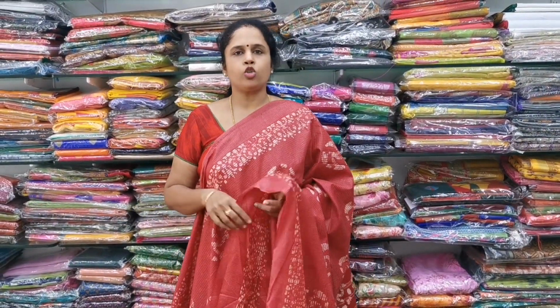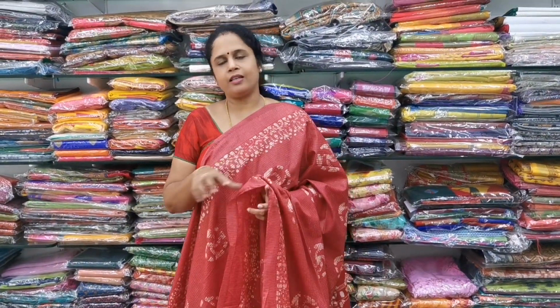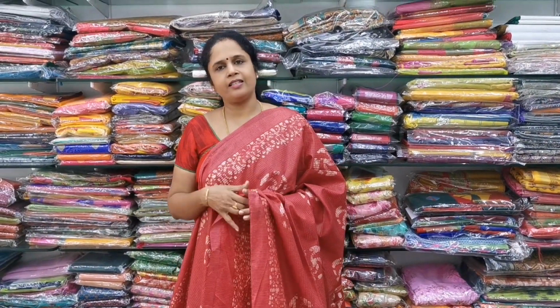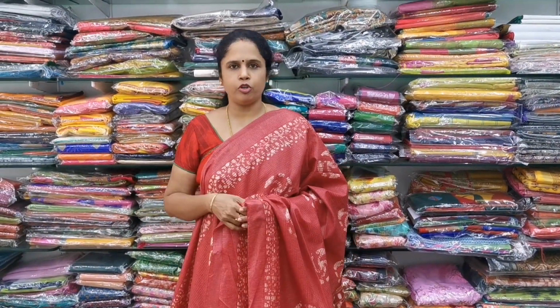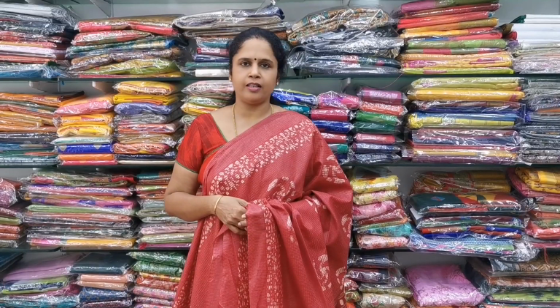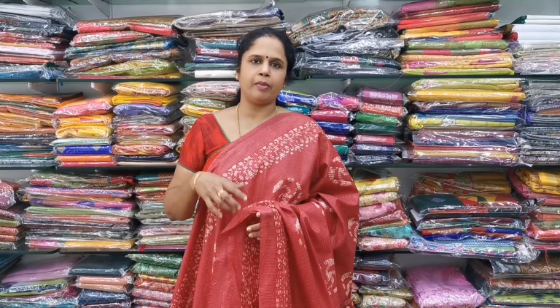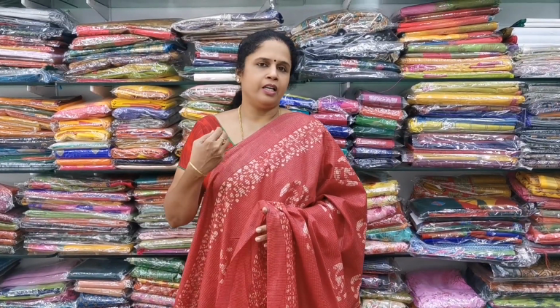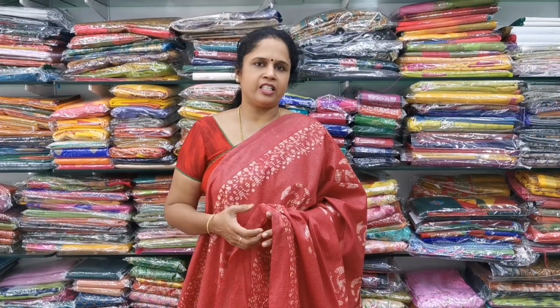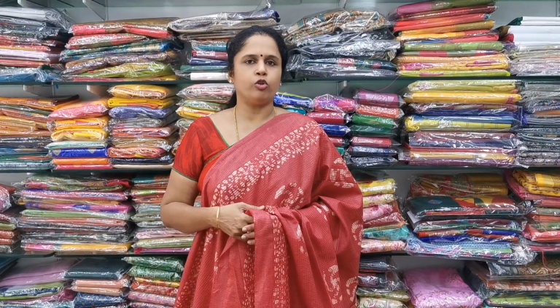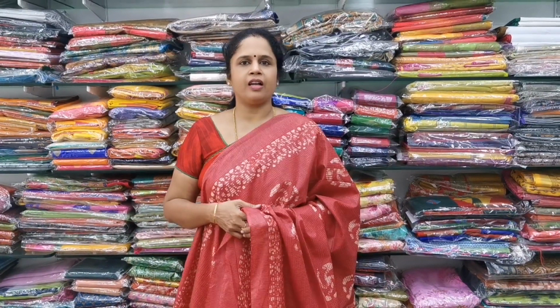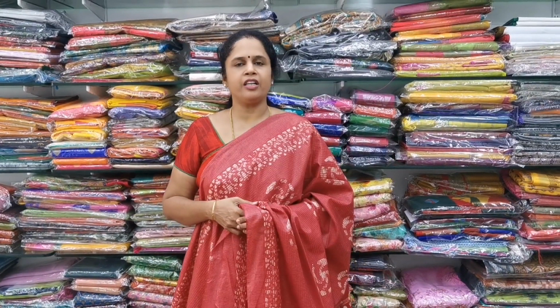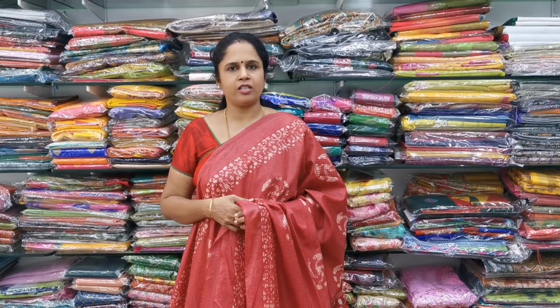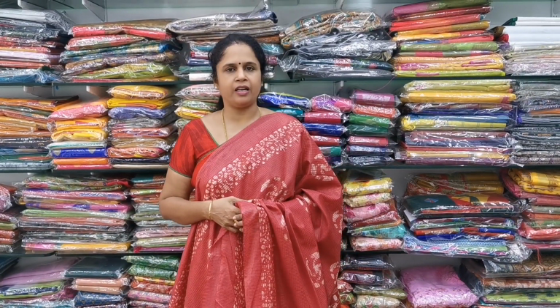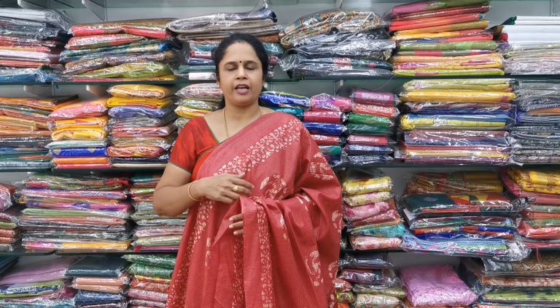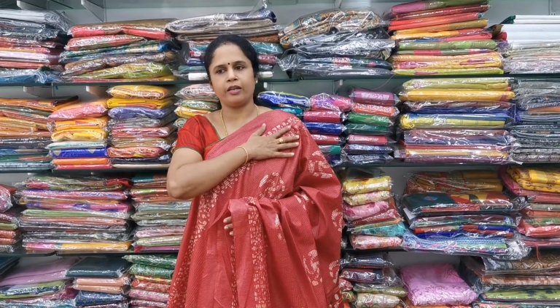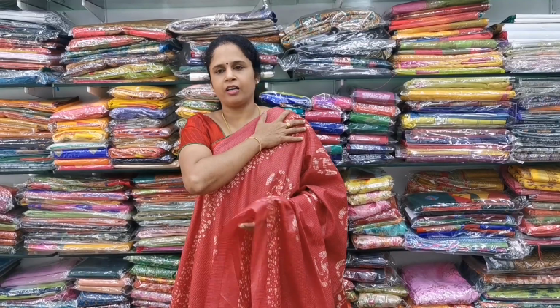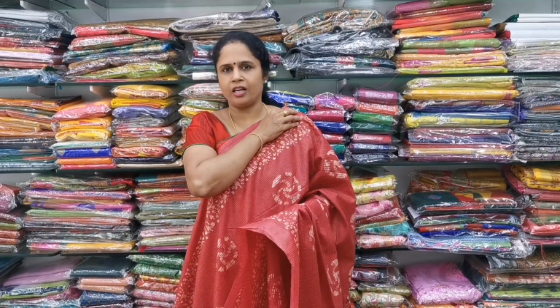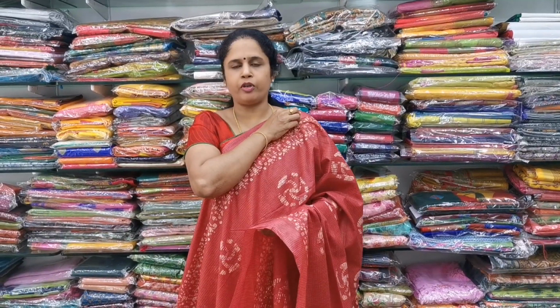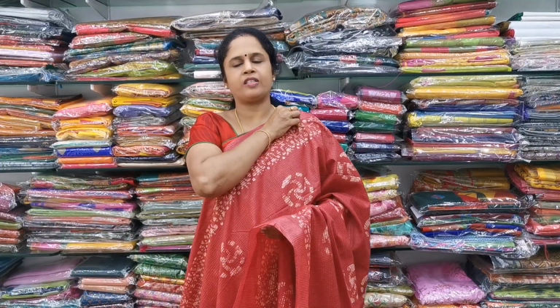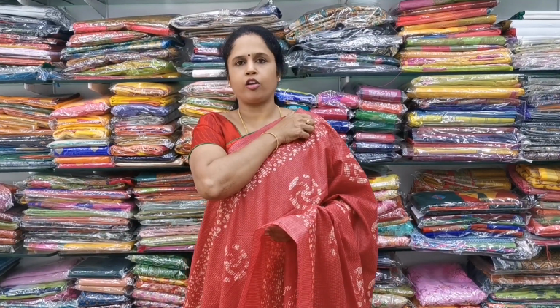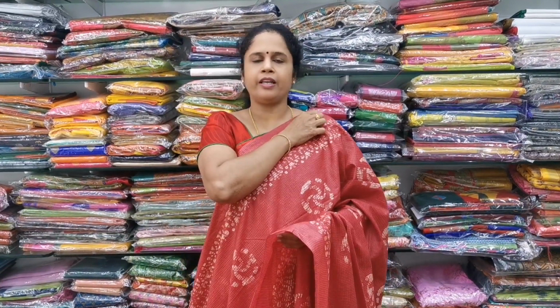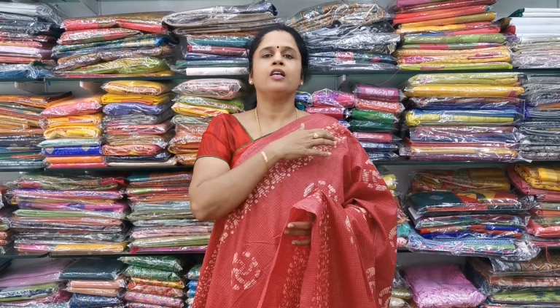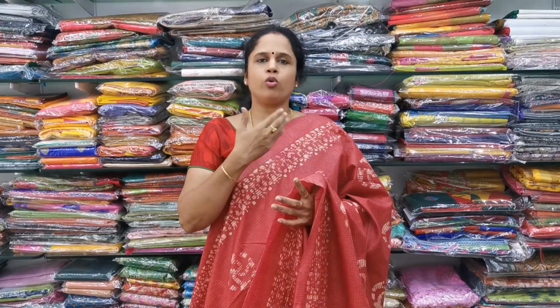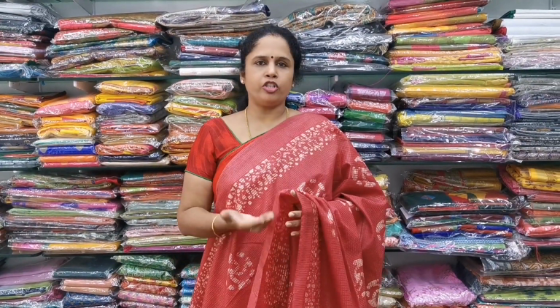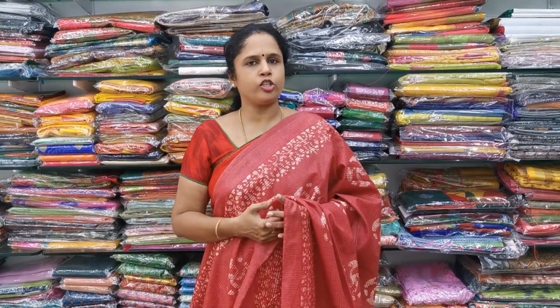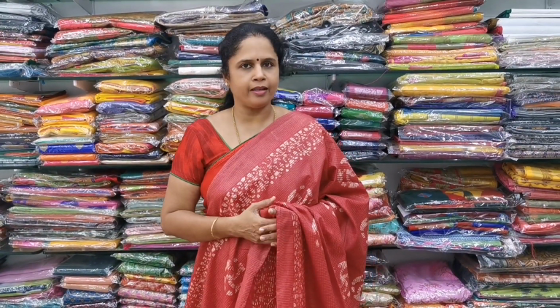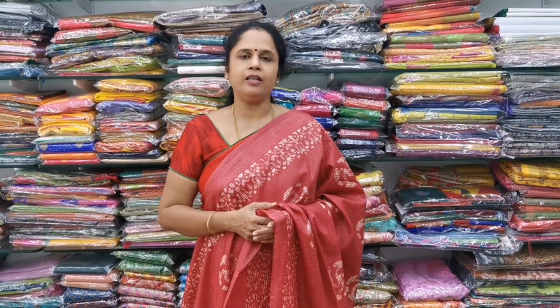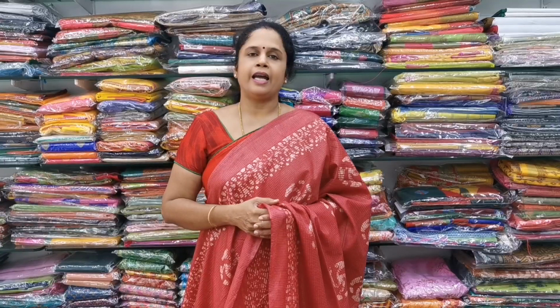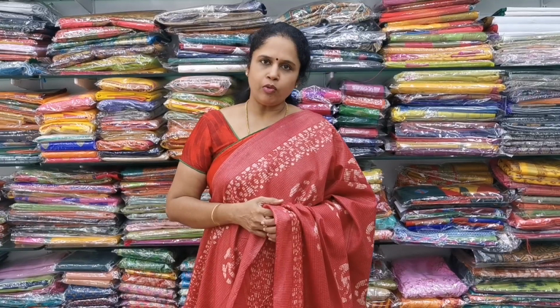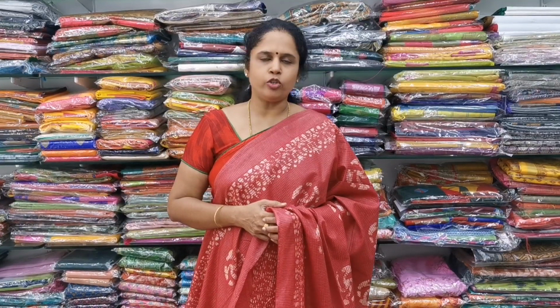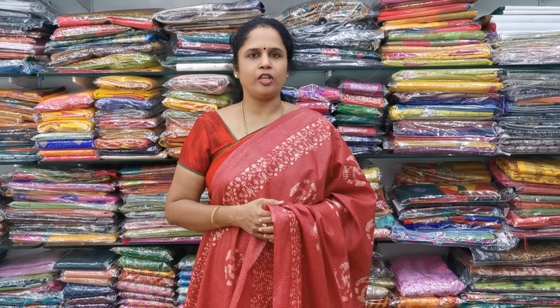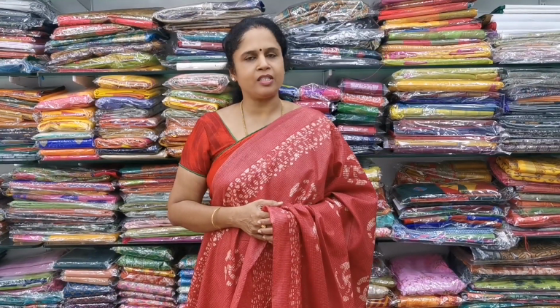These are all the sarees for today. You can see the description for the contact number and WhatsApp details. We will send sarees across India via courier. You can see the screenshot for ordering. Thanks for watching today's video. Namaste.